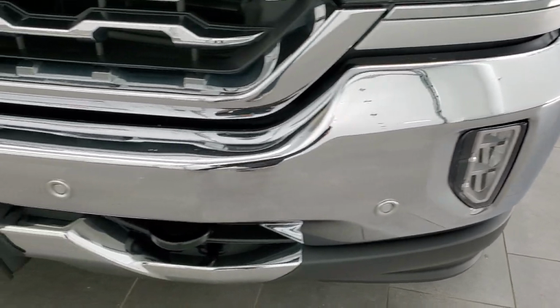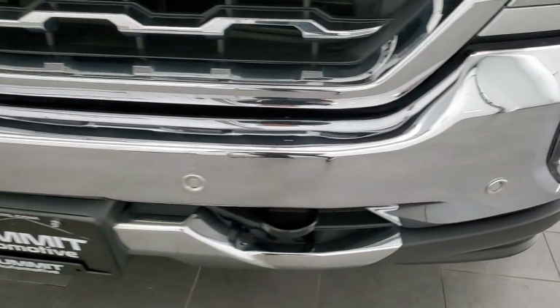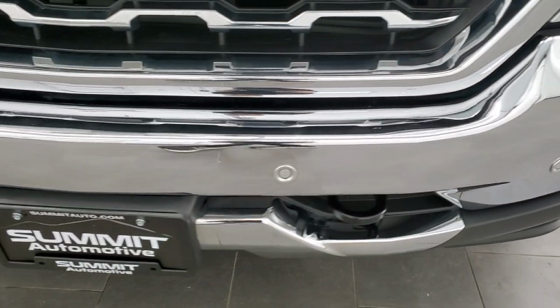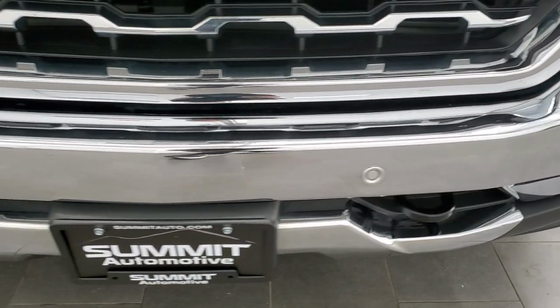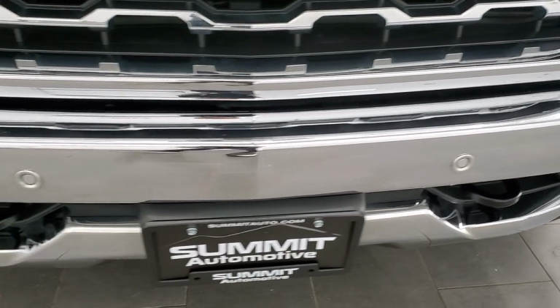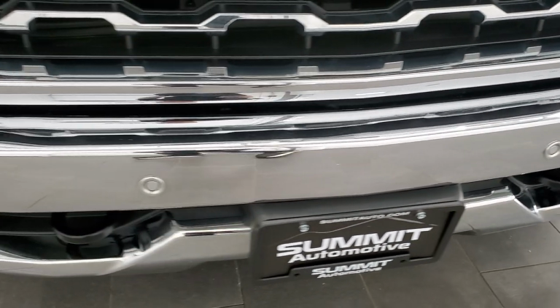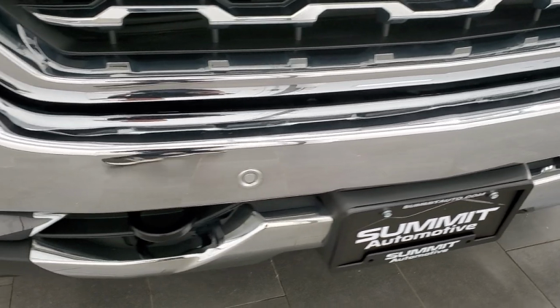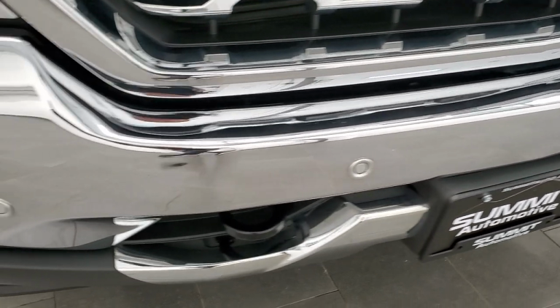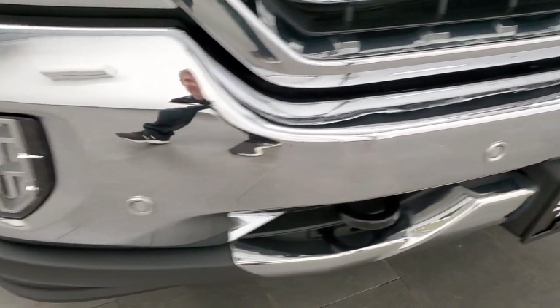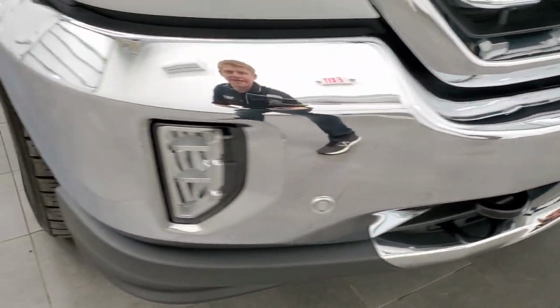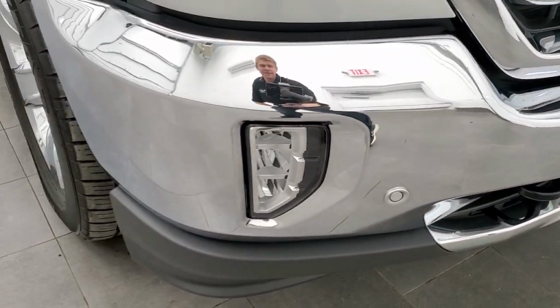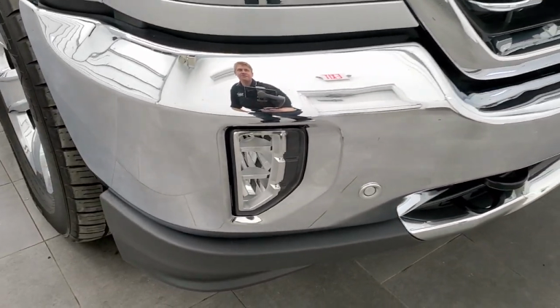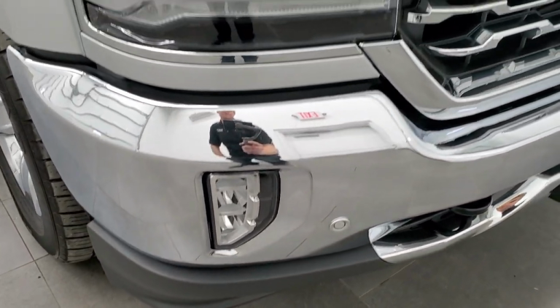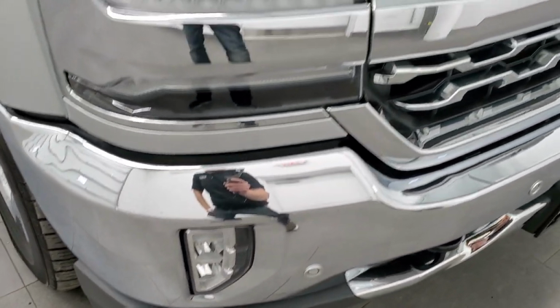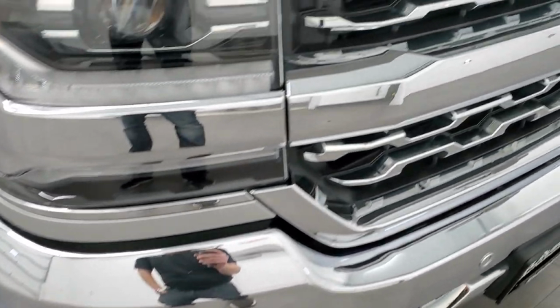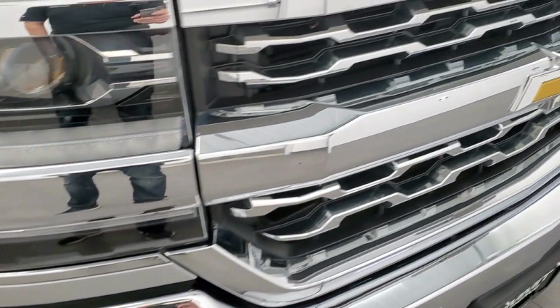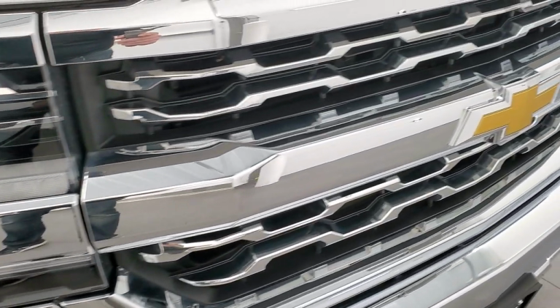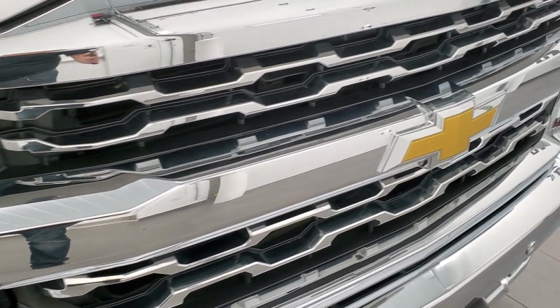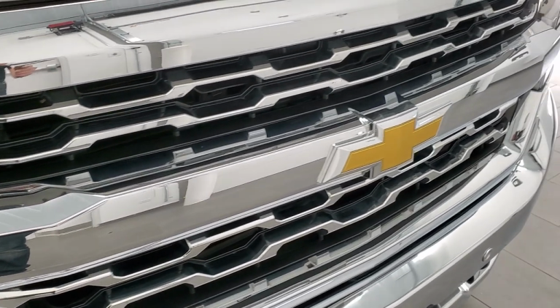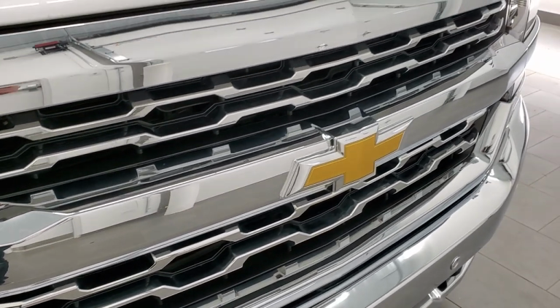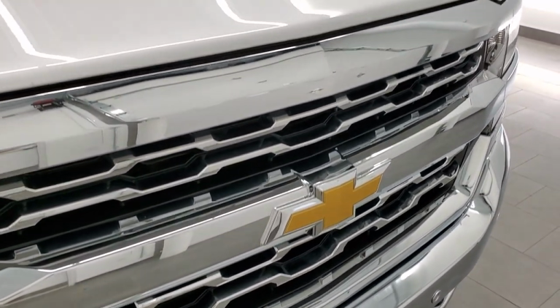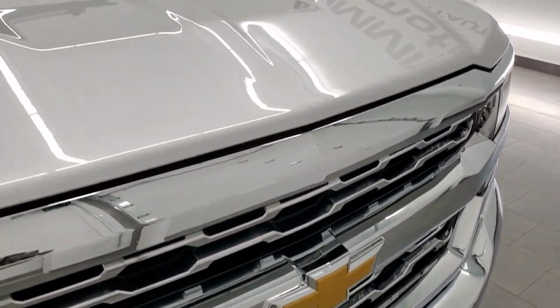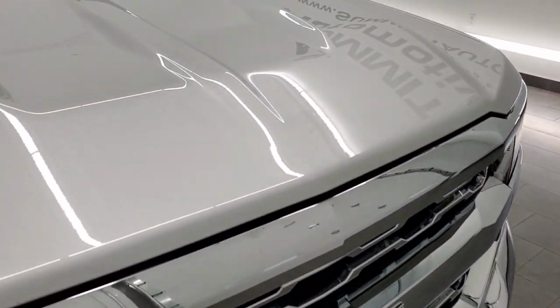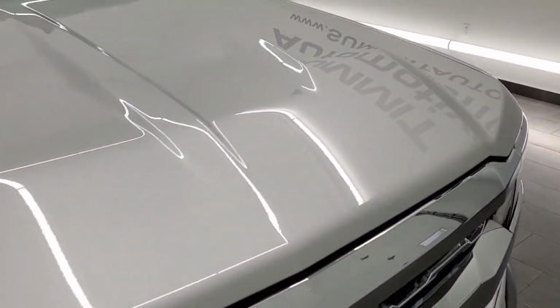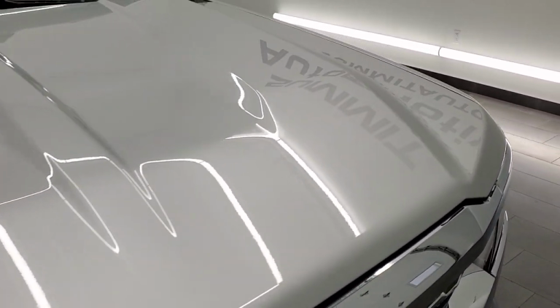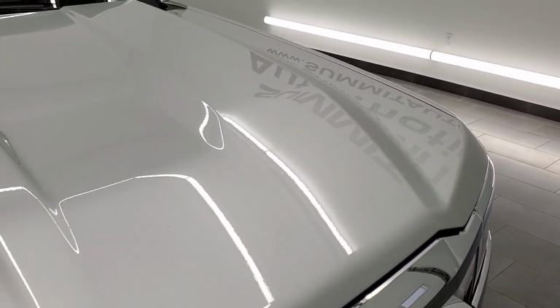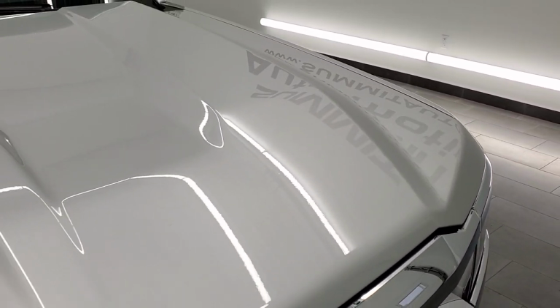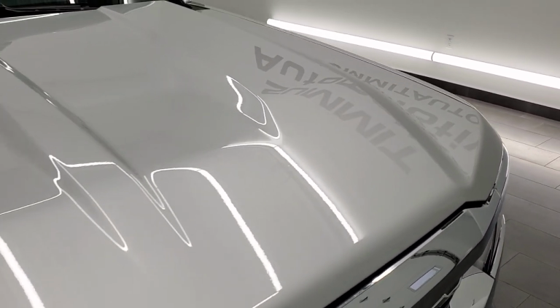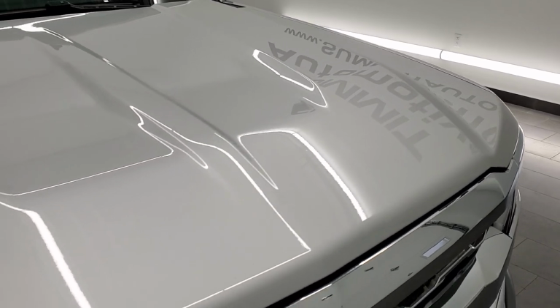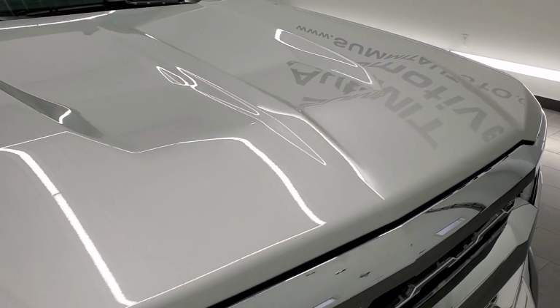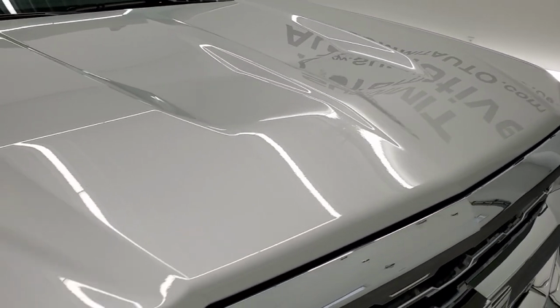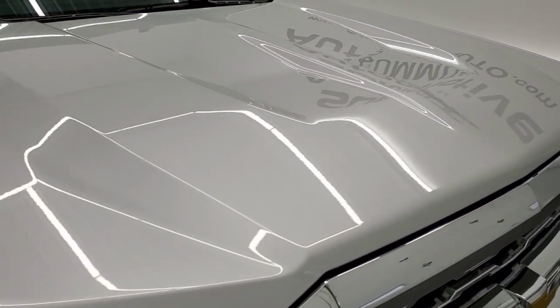The front bumper is in excellent condition. I didn't see any dents or dings on that, and it does have the front bumper parking sensors. It also has the nice chrome-trimmed grille. And that hood is in excellent shape — I didn't see any dents or dings on it.